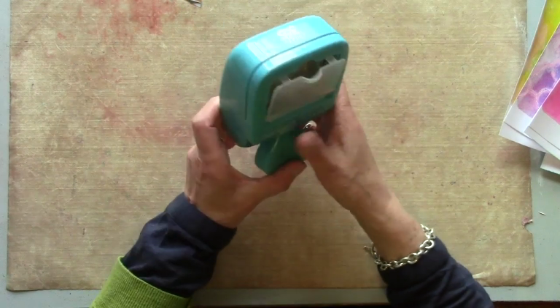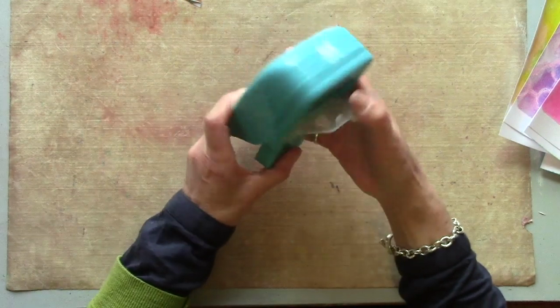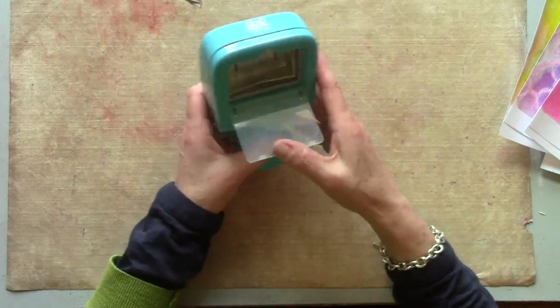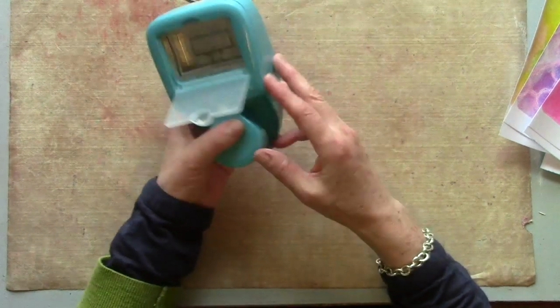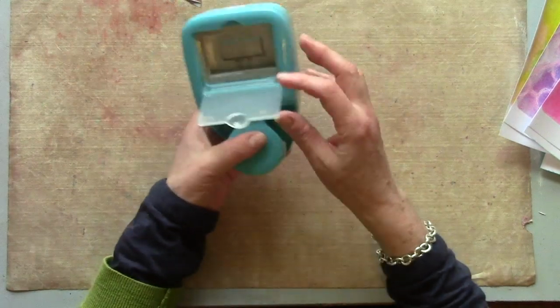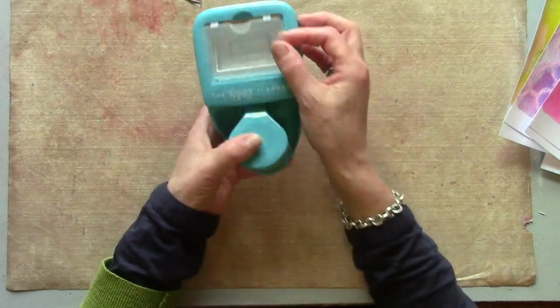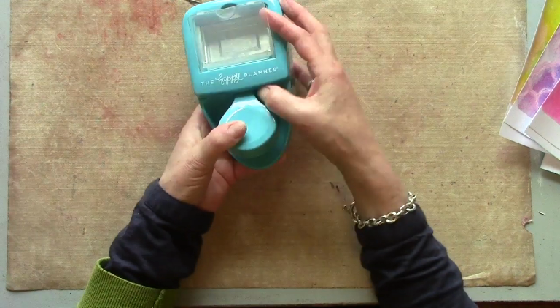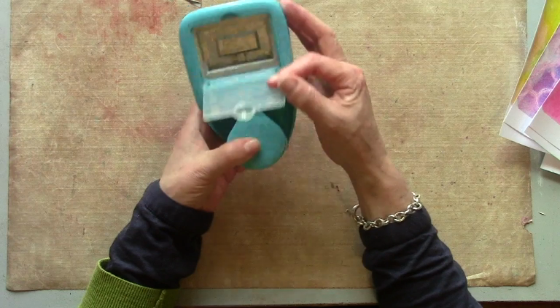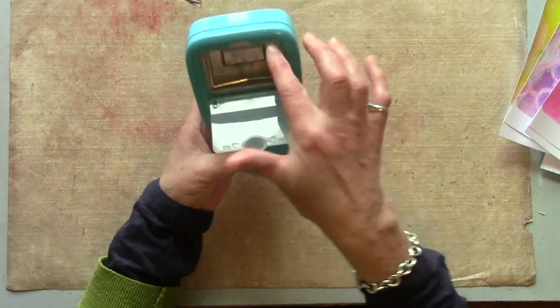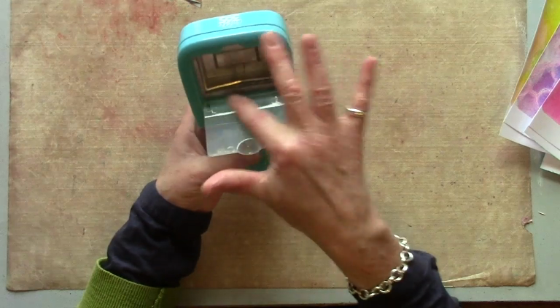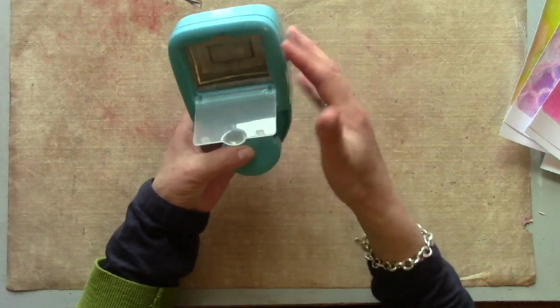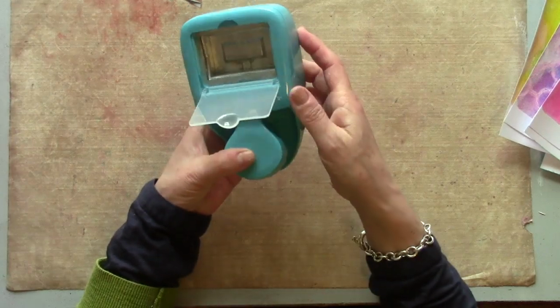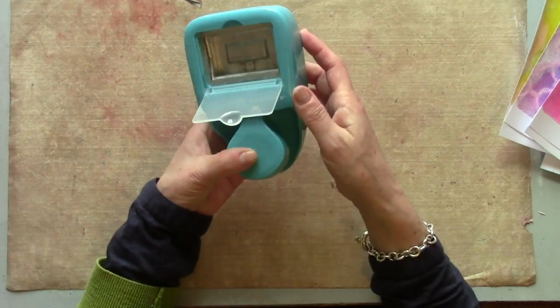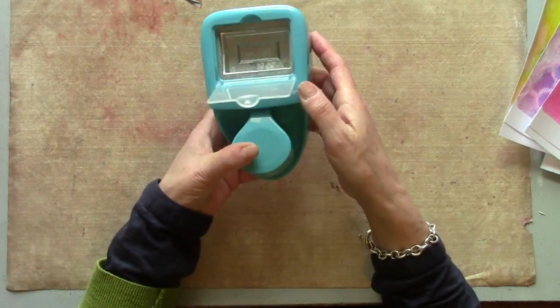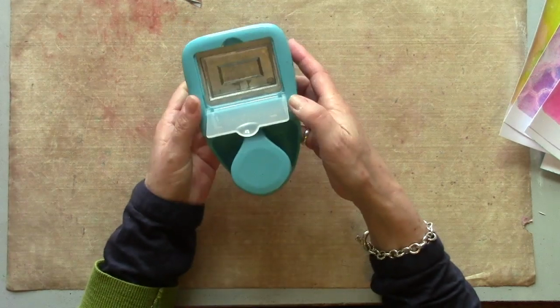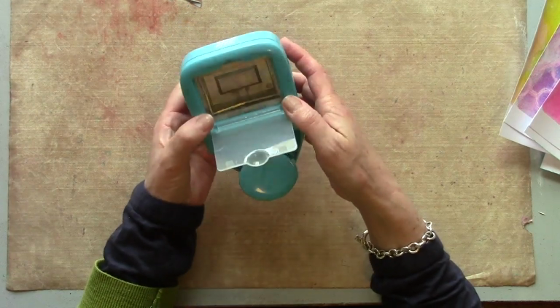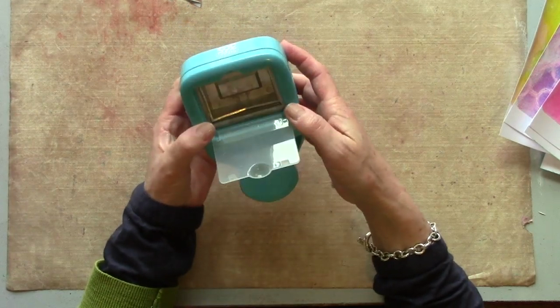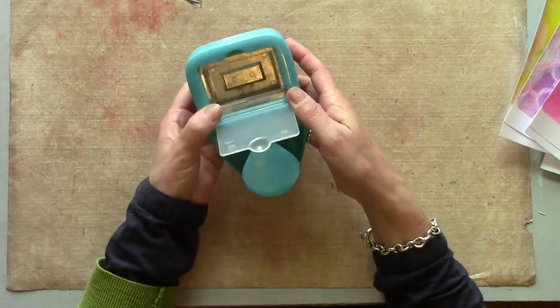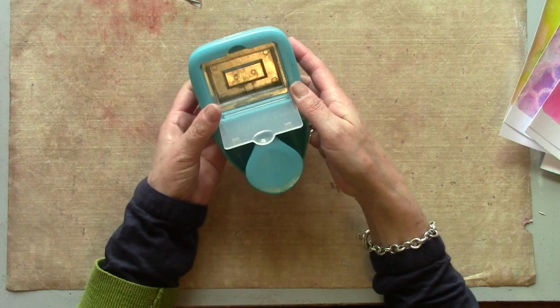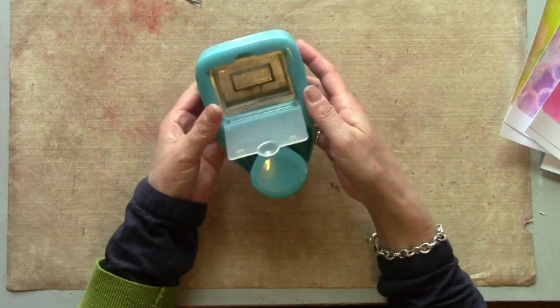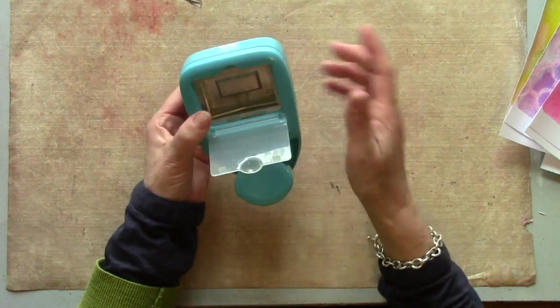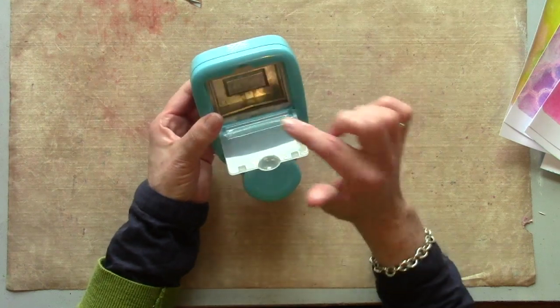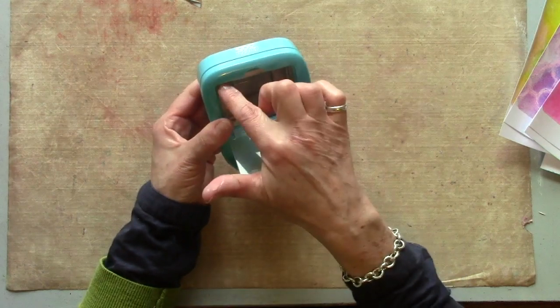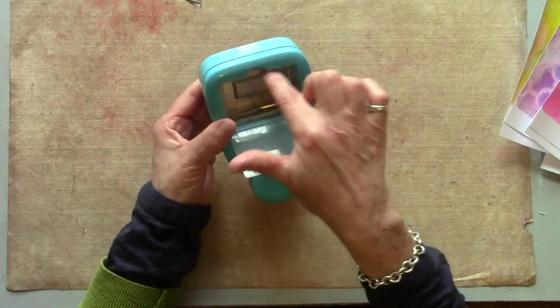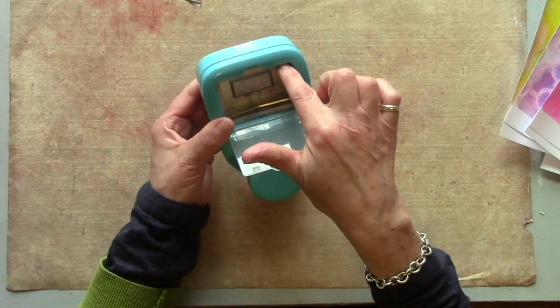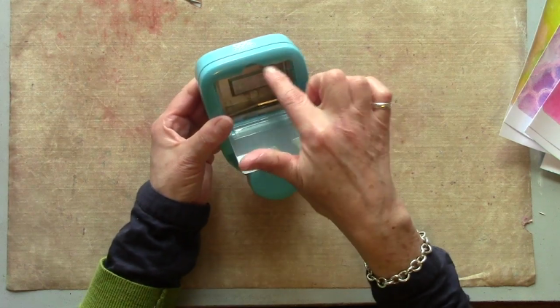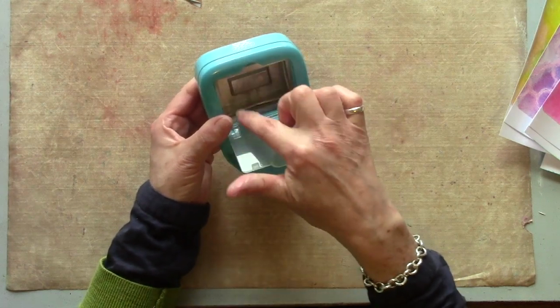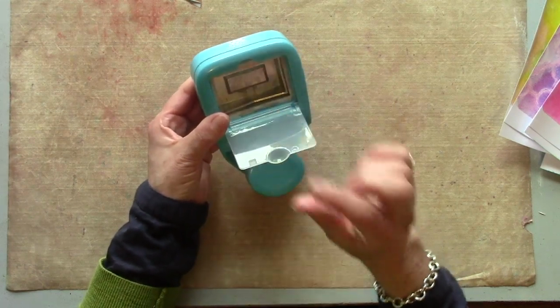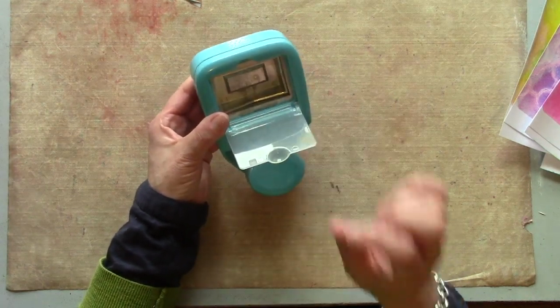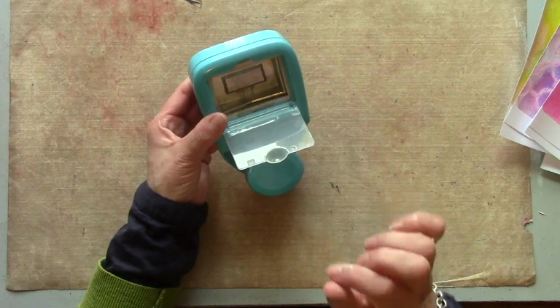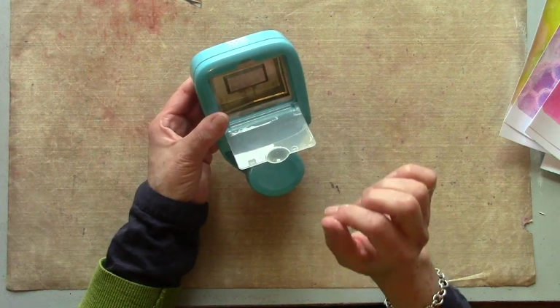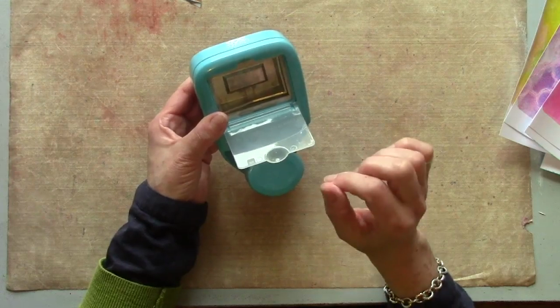I've got a punch here for cutting out the pages. This is actually a happy planner — it is just a rectangle punch. You don't need a punch; it's just that if there's an easy way I'll find it. You can just cut, as long as you cut everything to exactly the same size.